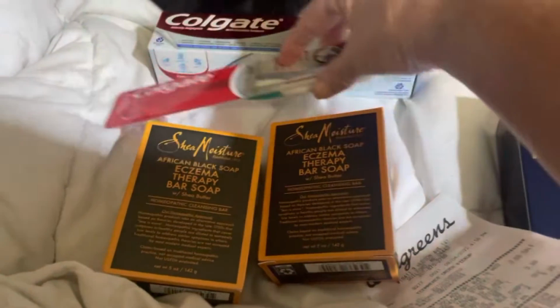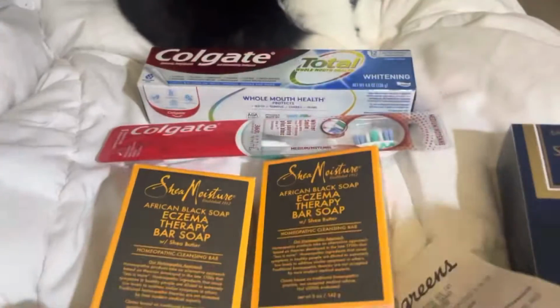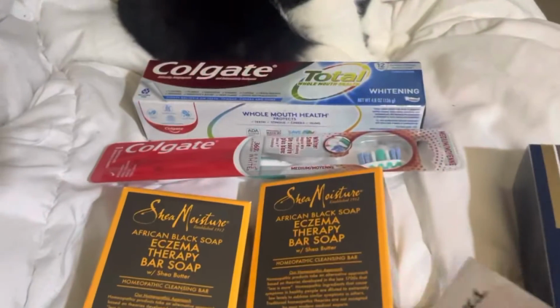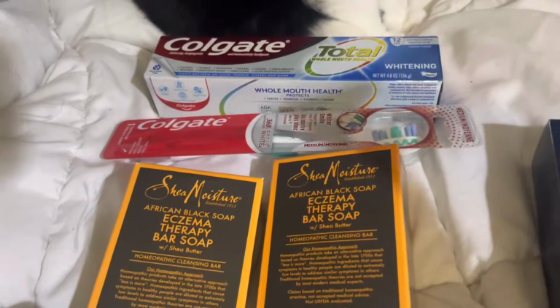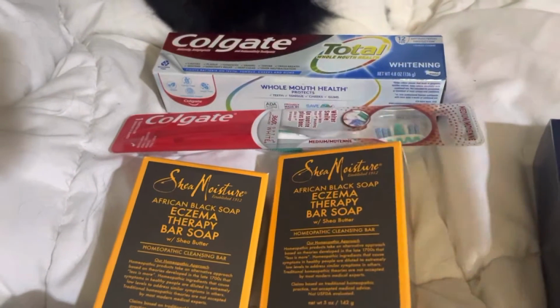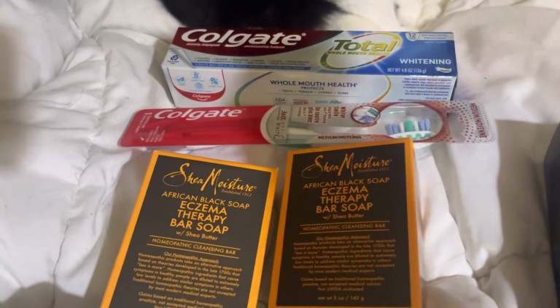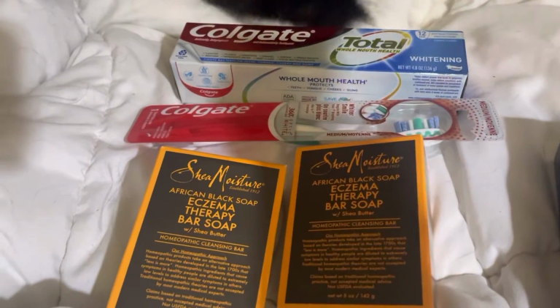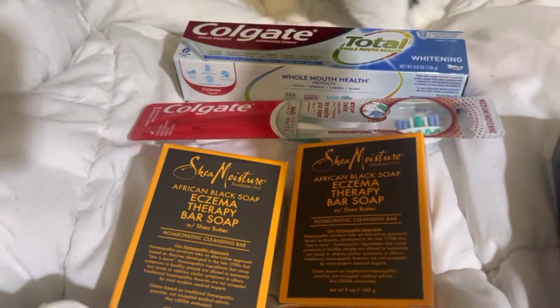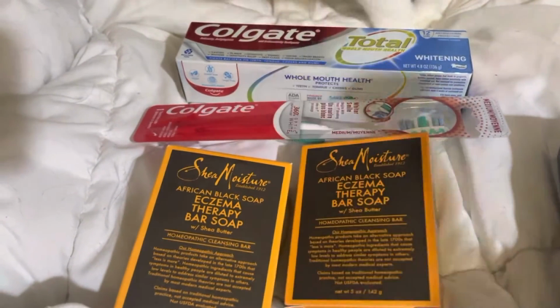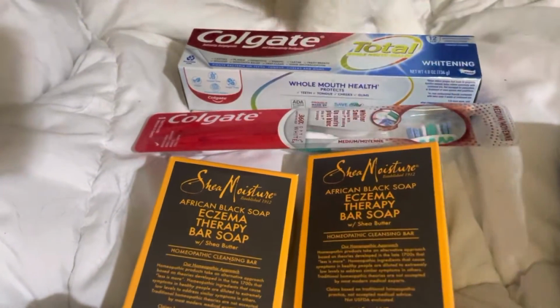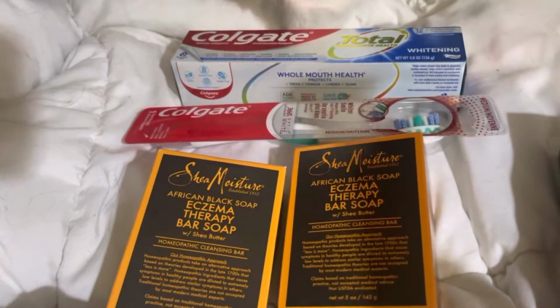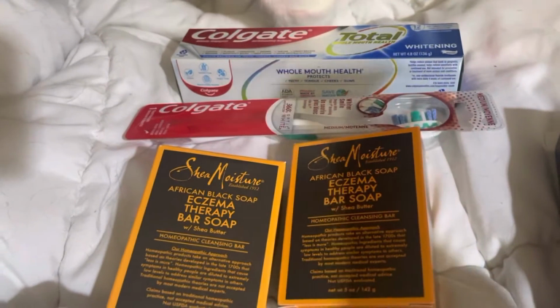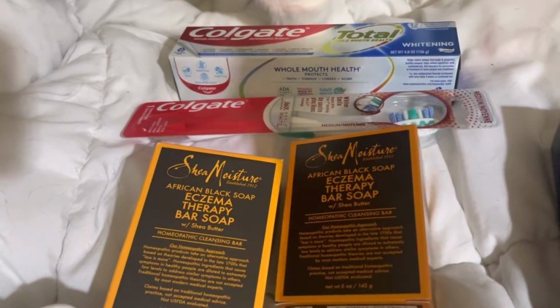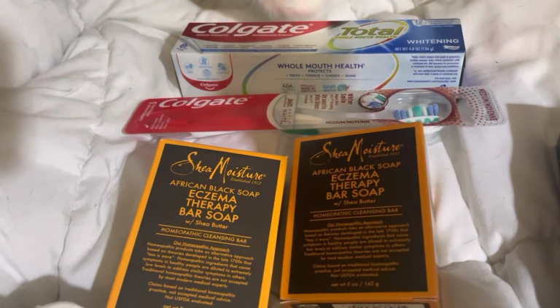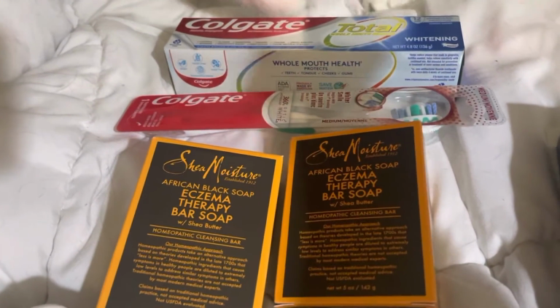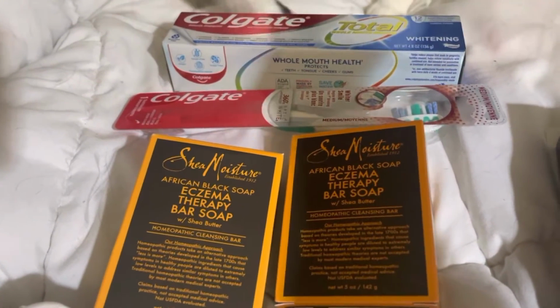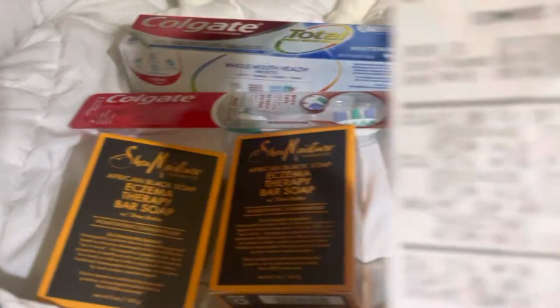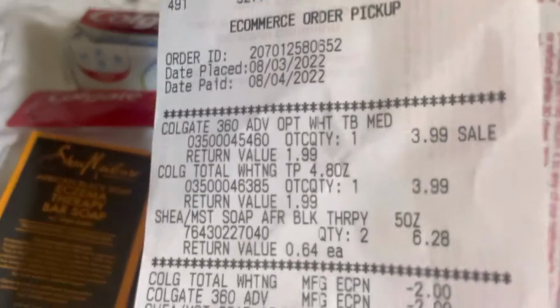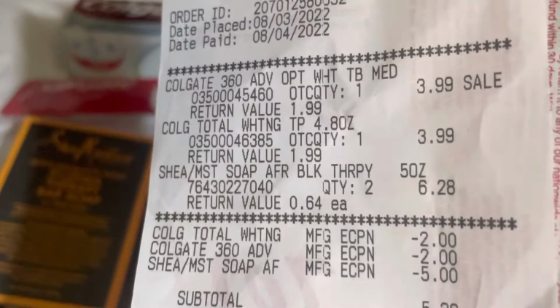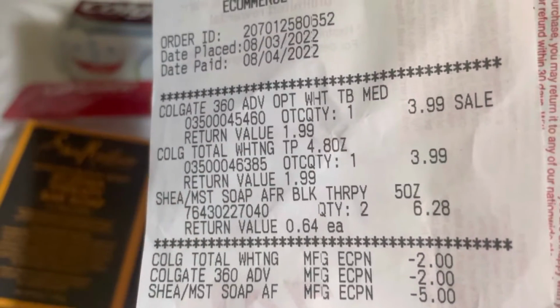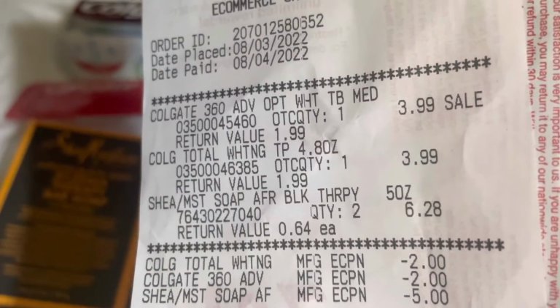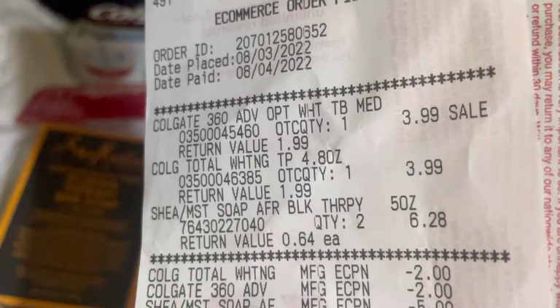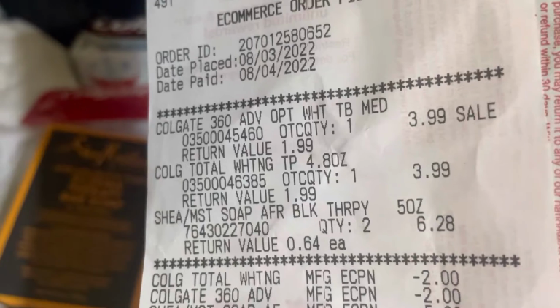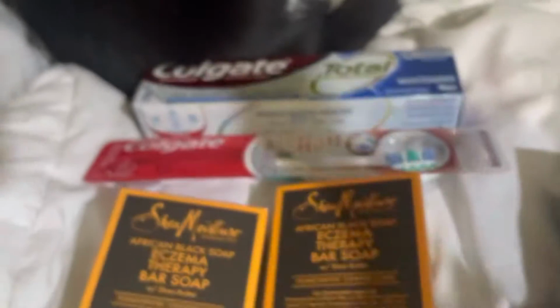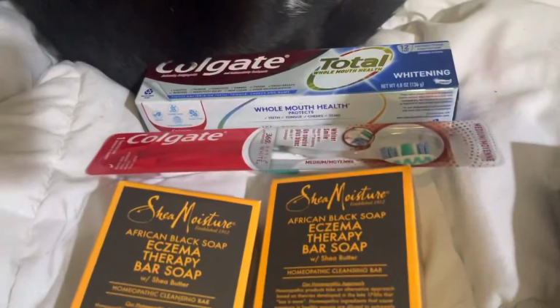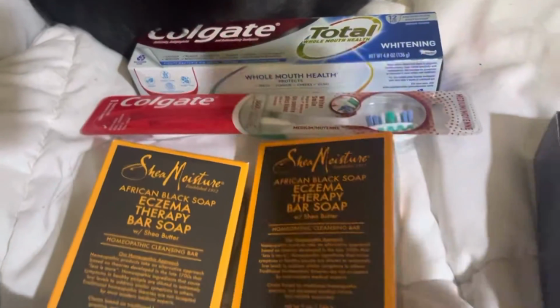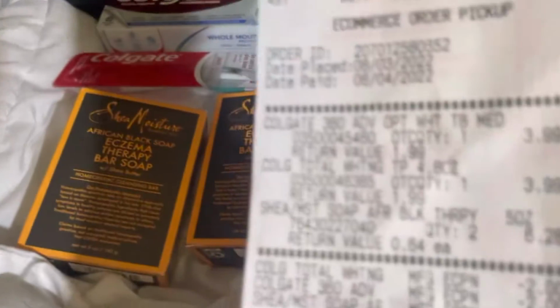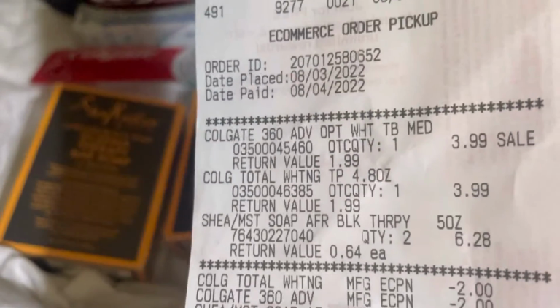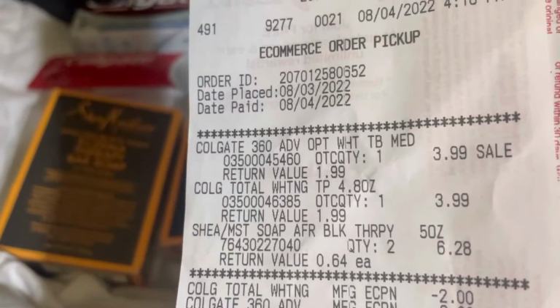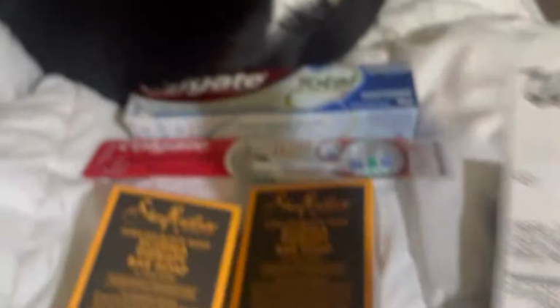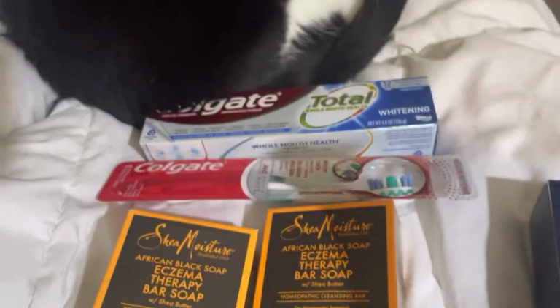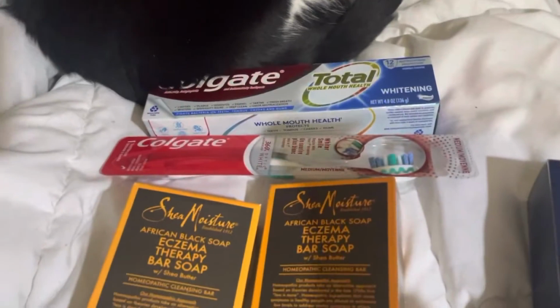These Colgate items — this week if you buy two of them, they're $3.99 each and you get back $4. There's a $2 off the toothpaste and $2 off the toothbrush, so that makes $4 back, making them free.